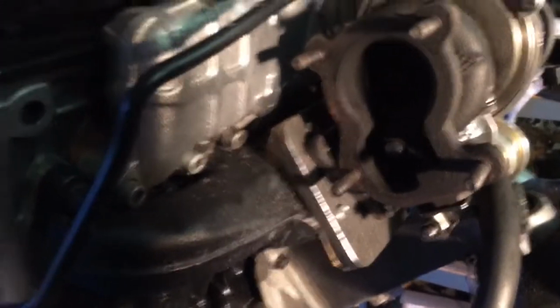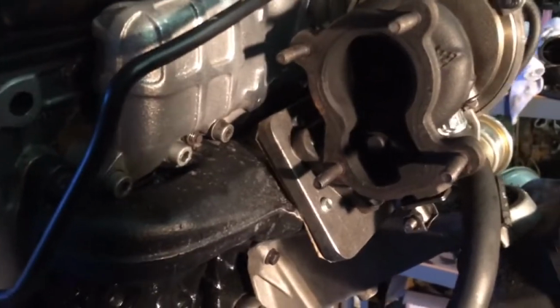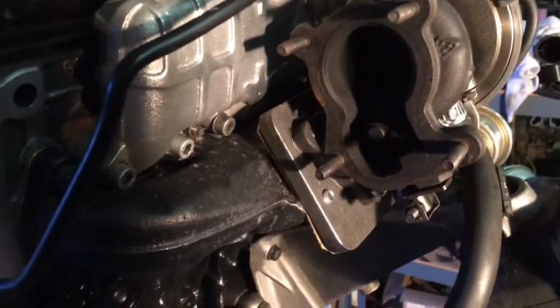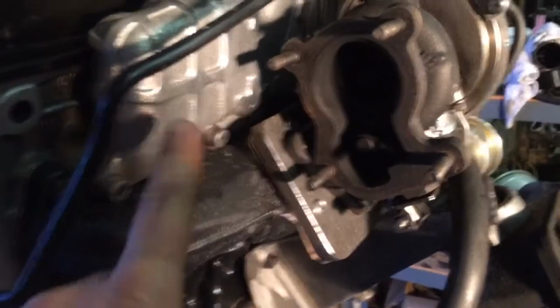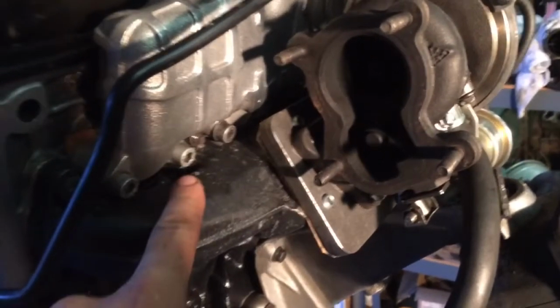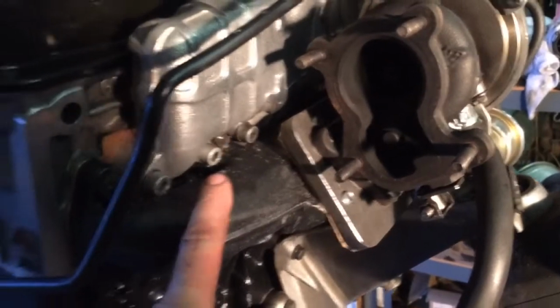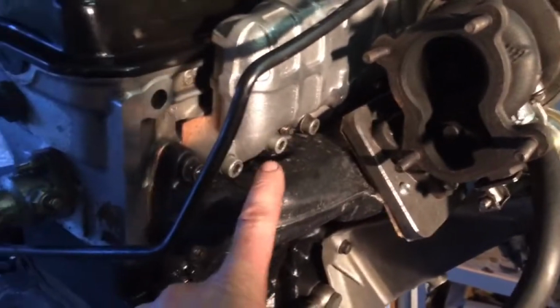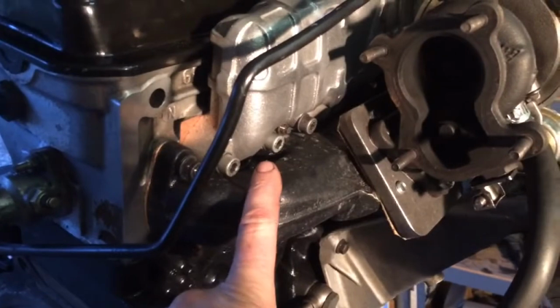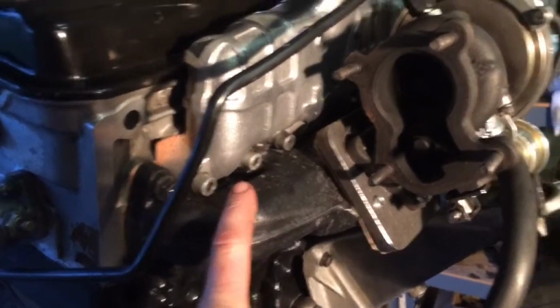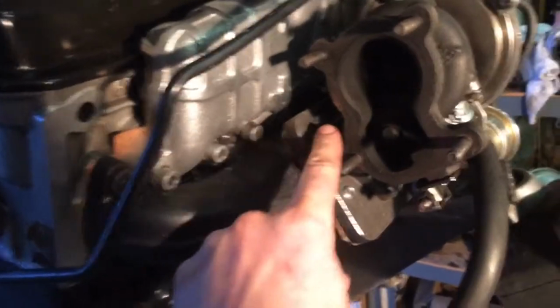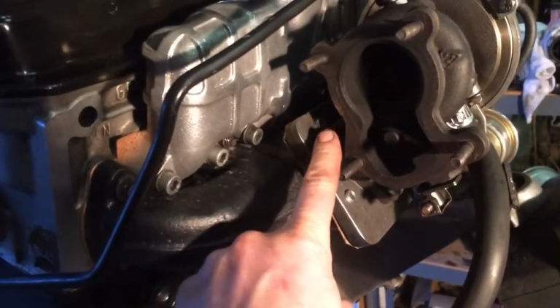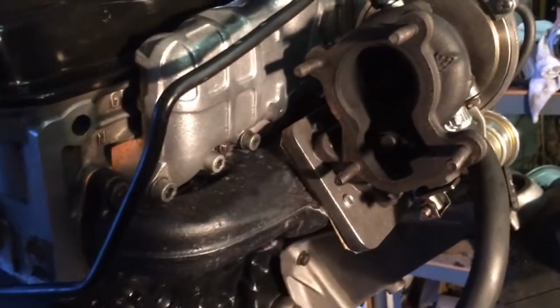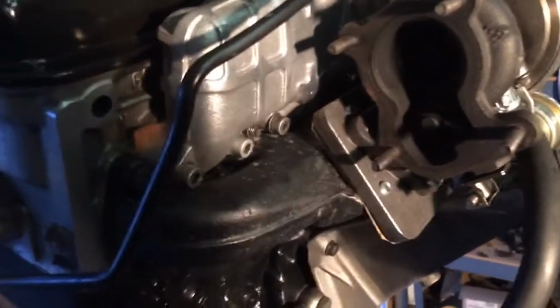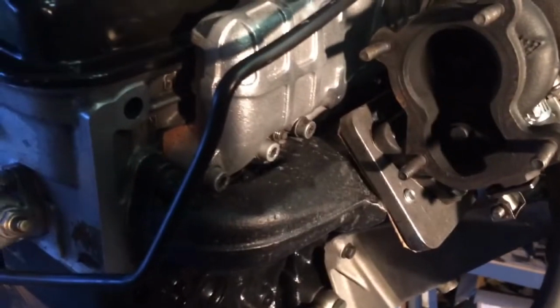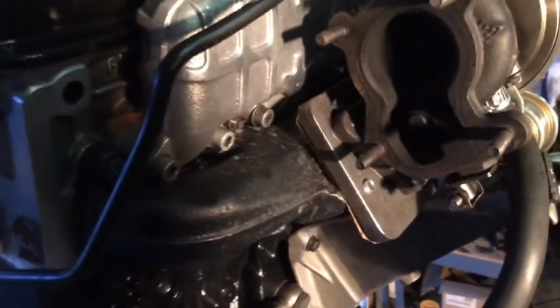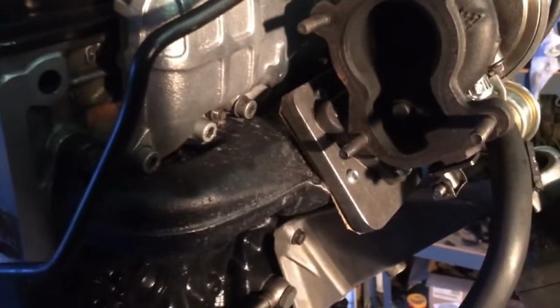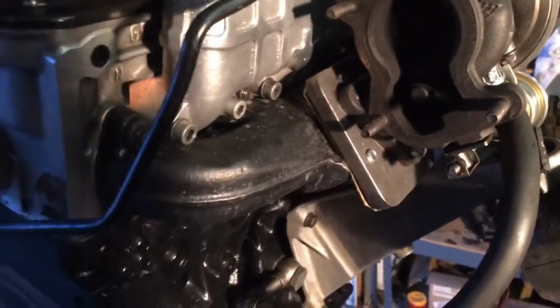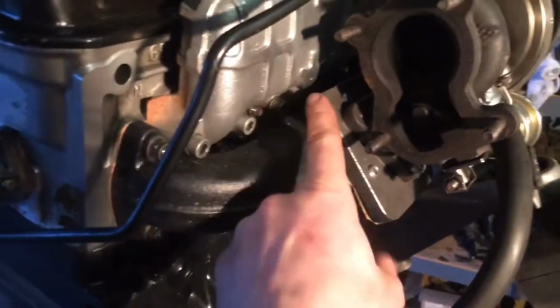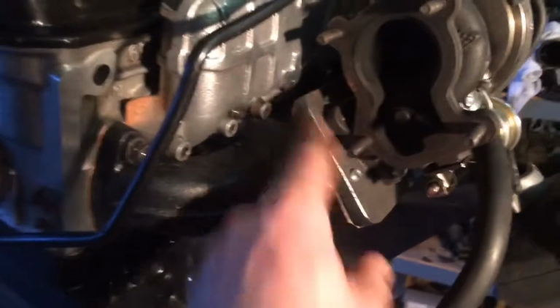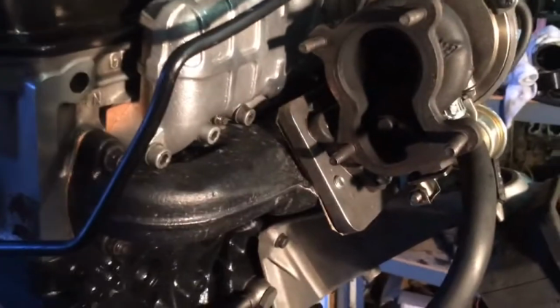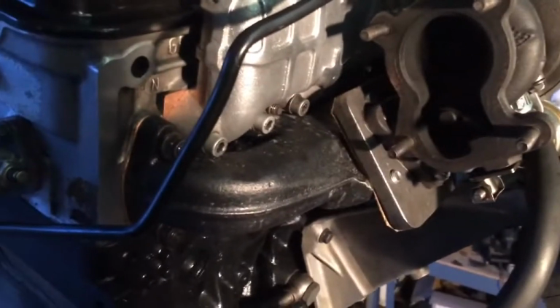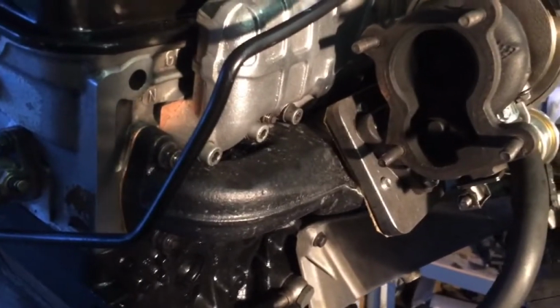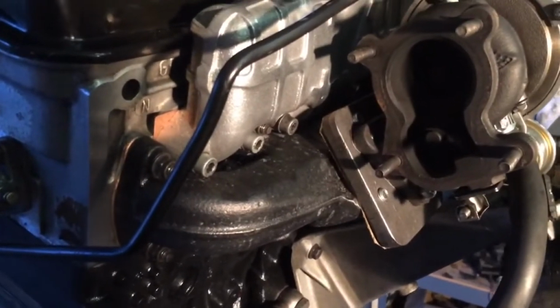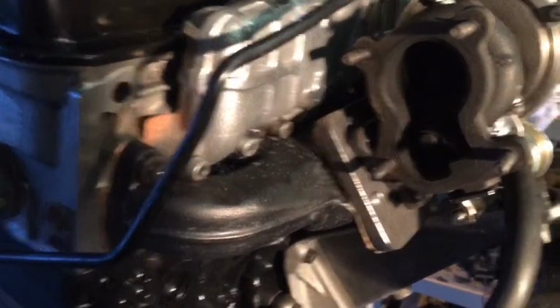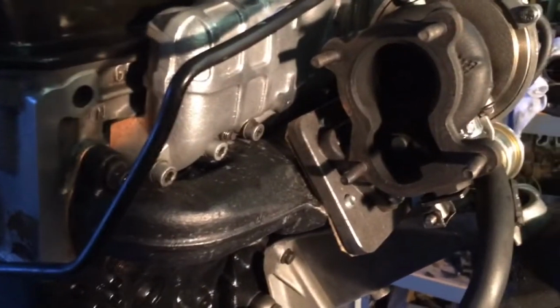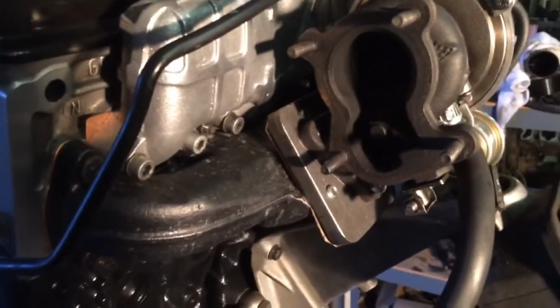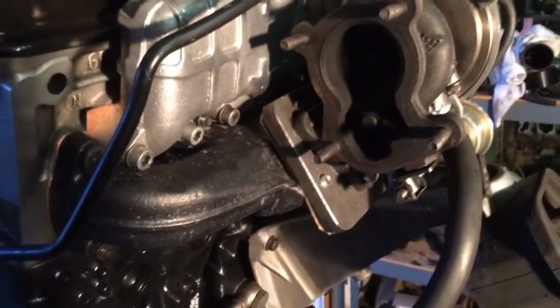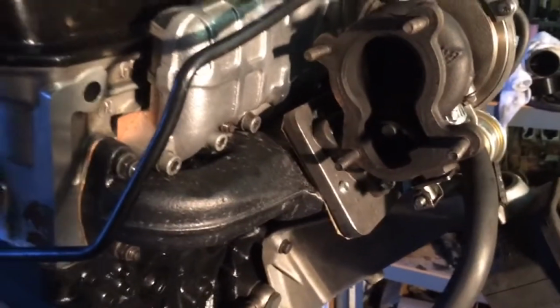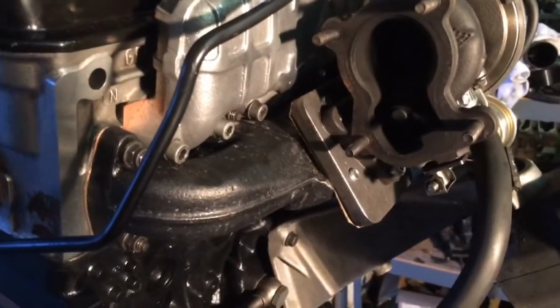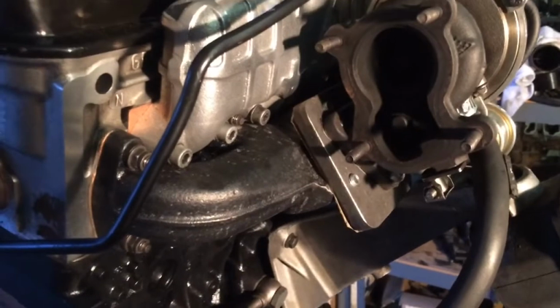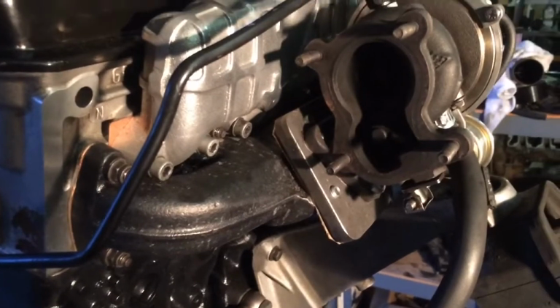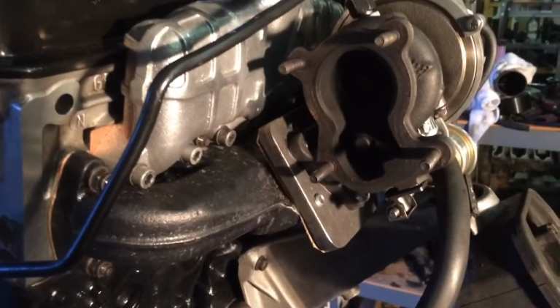Obviously the better way to do it is they do make these AAZ exhaust manifolds in a three-hole — you can obtain them — but I couldn't get my hands on one, so I had to make this. It turned out pretty nice for a lot of effort, so I think it'll be fine.